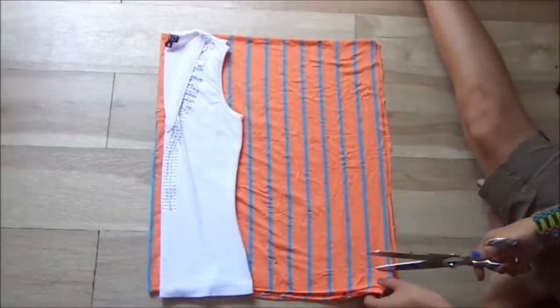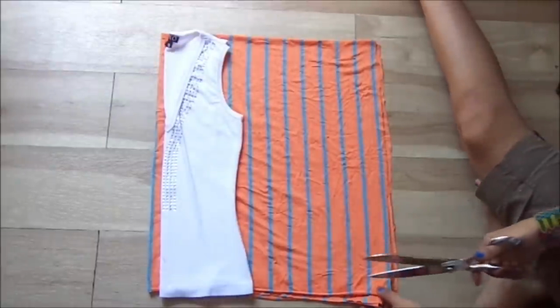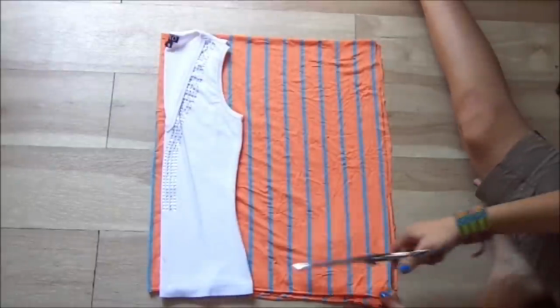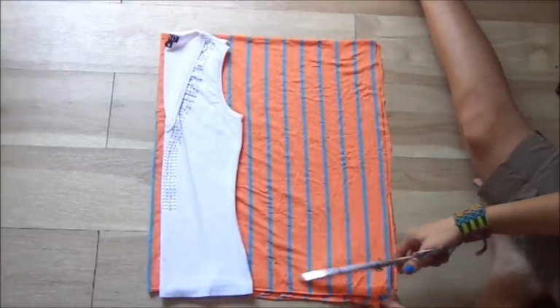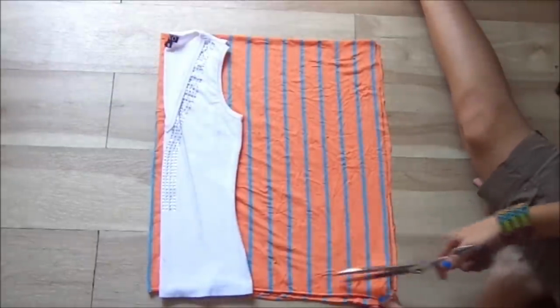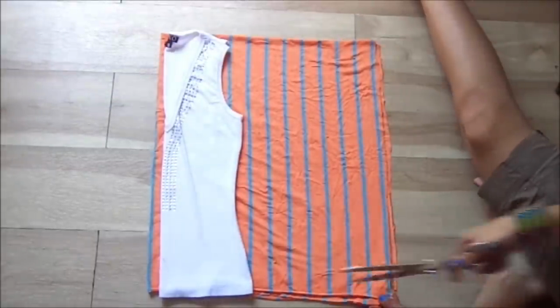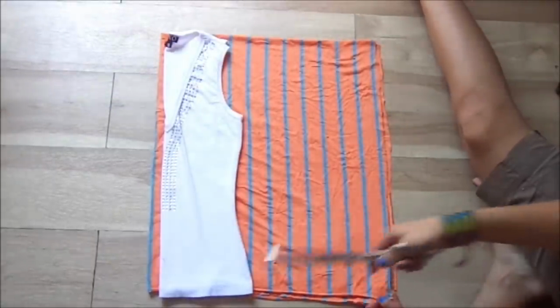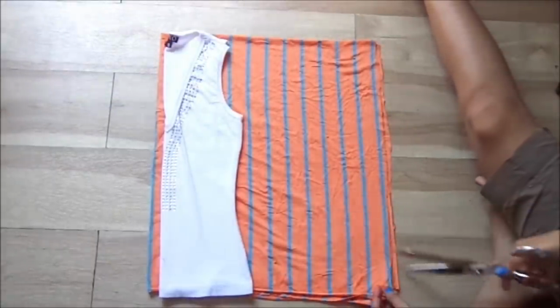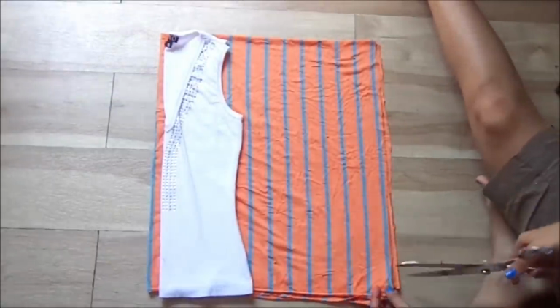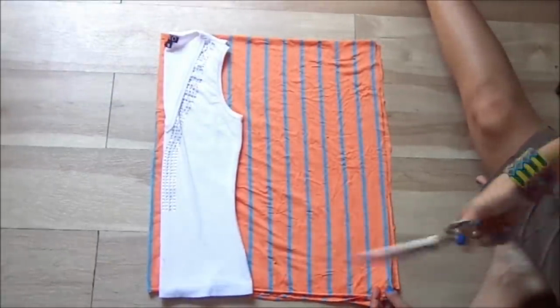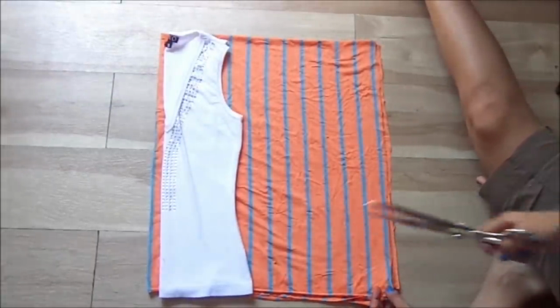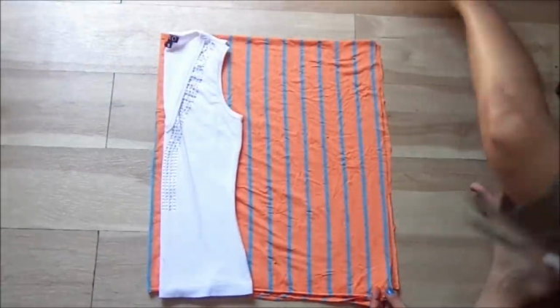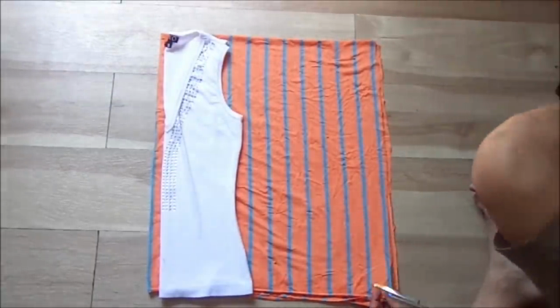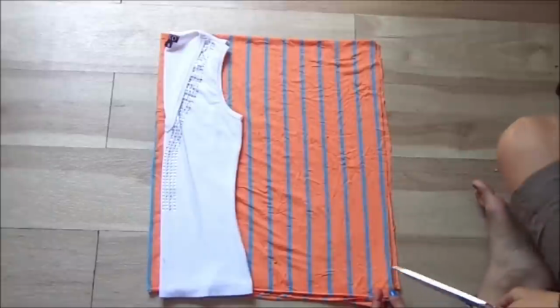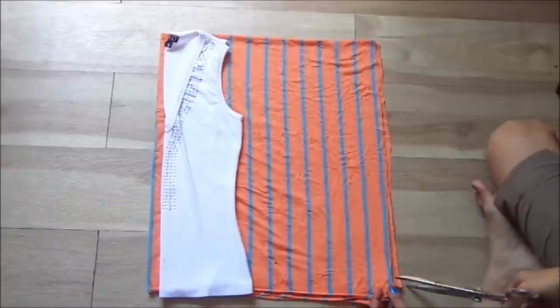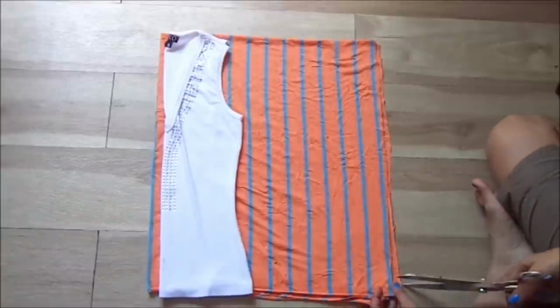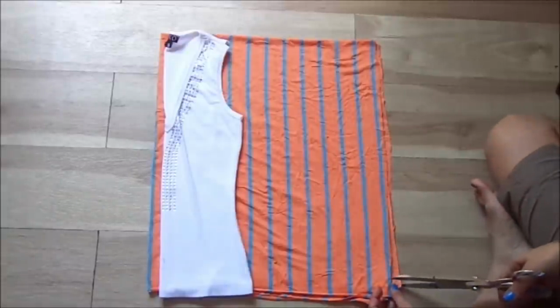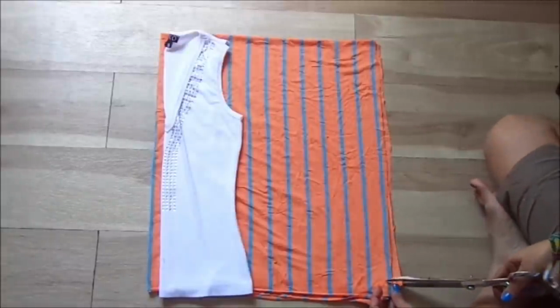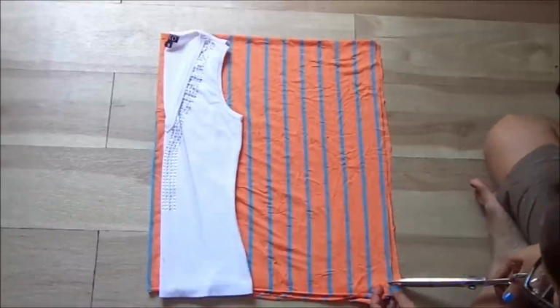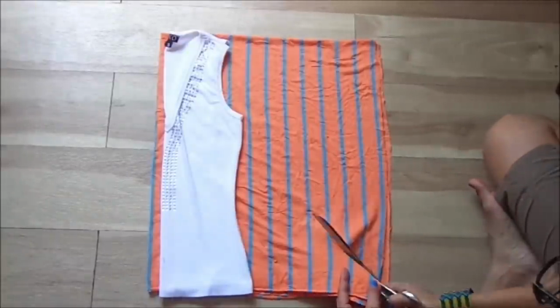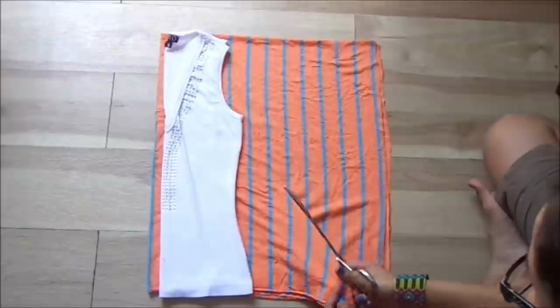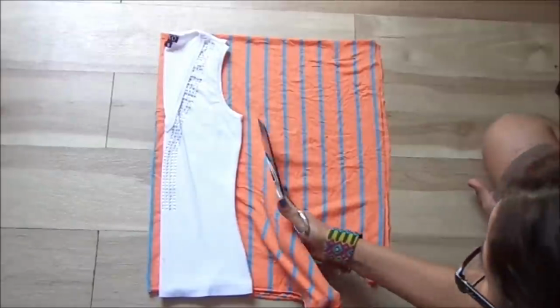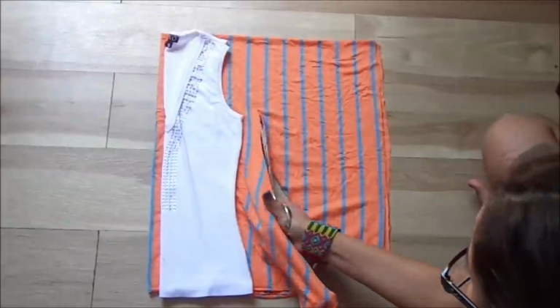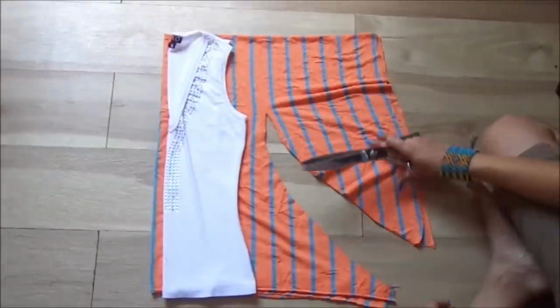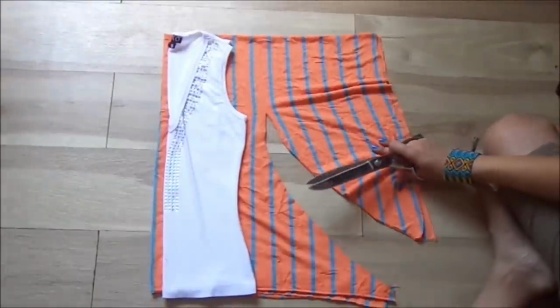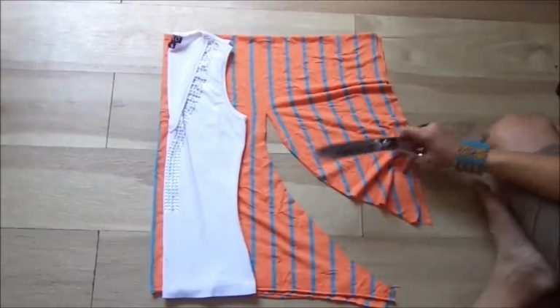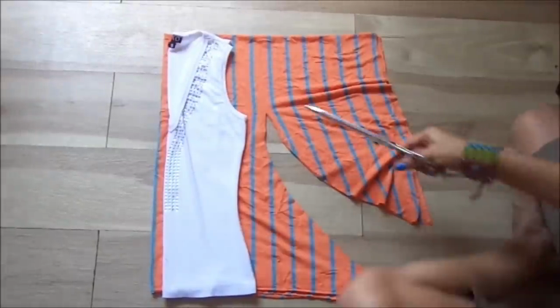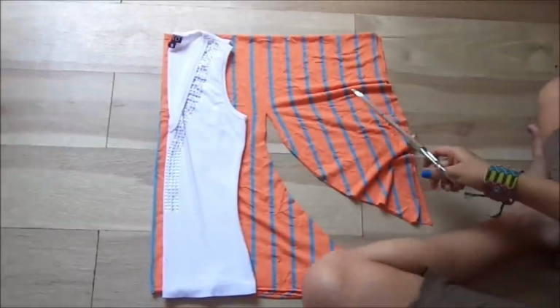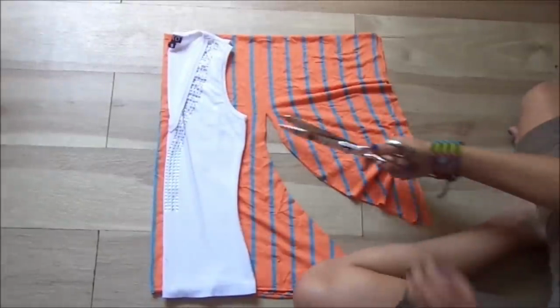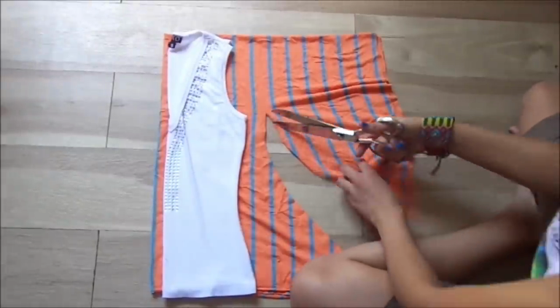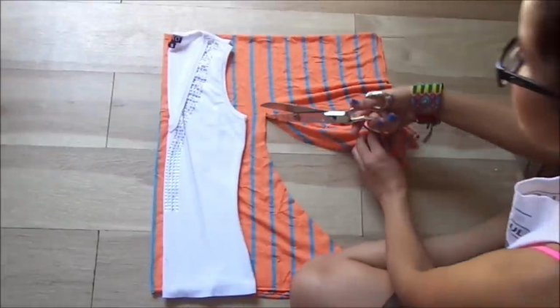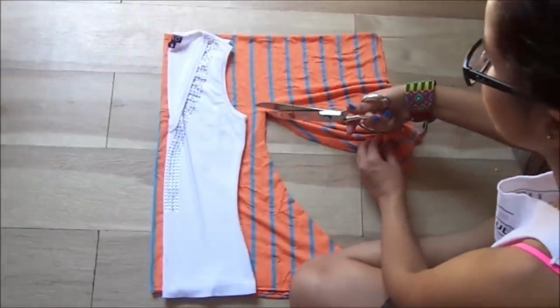And now I'm going to be cutting it out. It's okay if the bottom is not straight, because you can cut it out straight afterwards. Just like so — and then cut the armpit out.